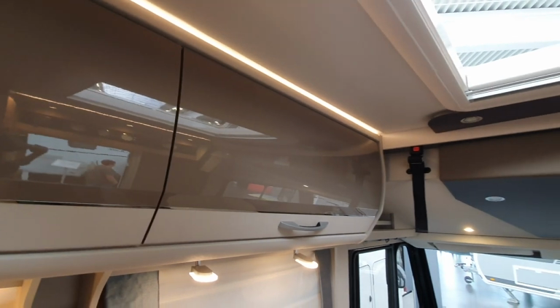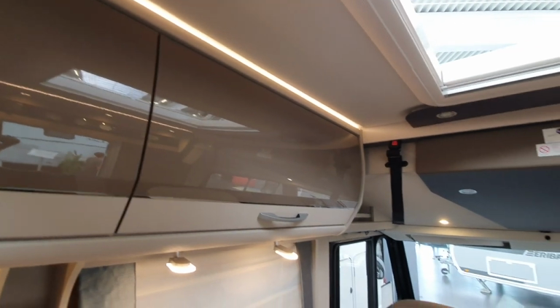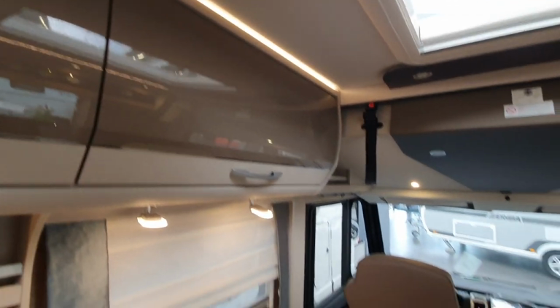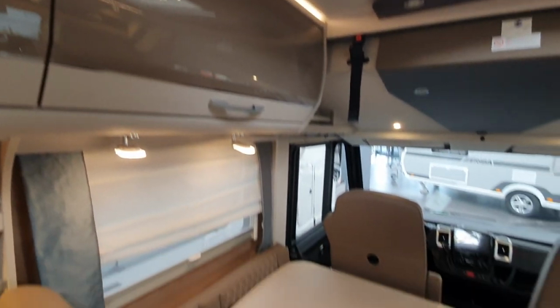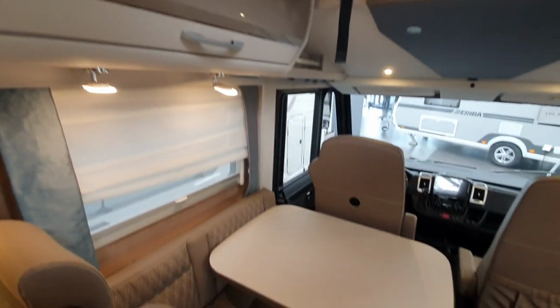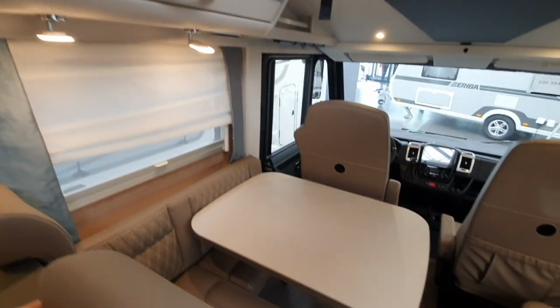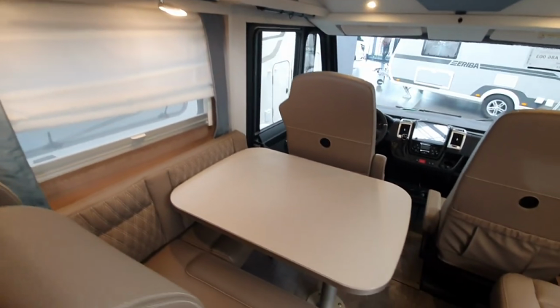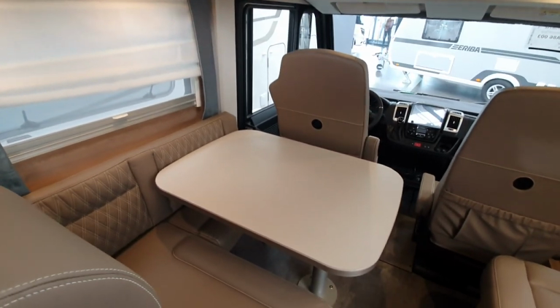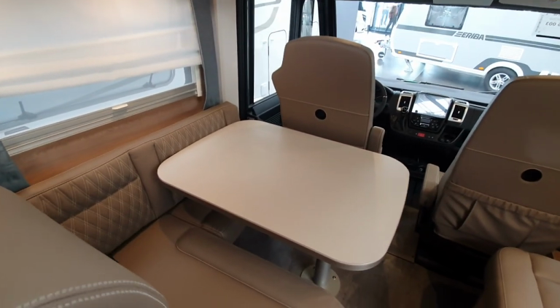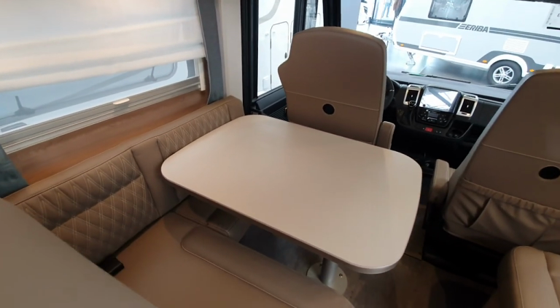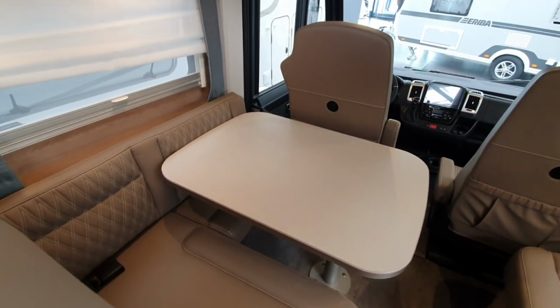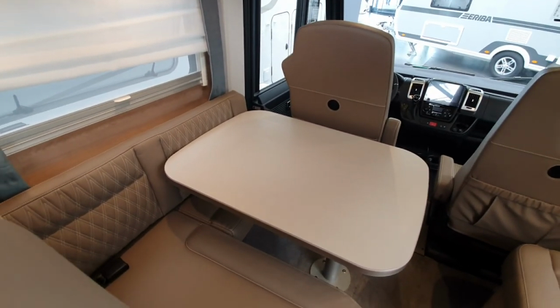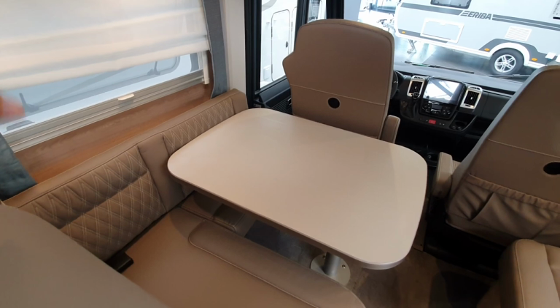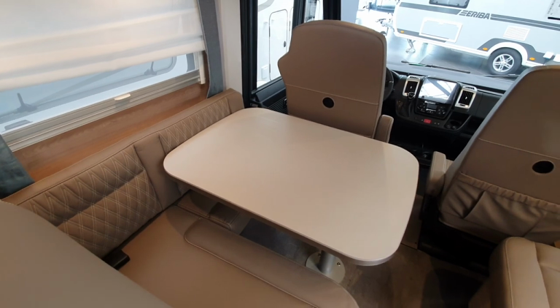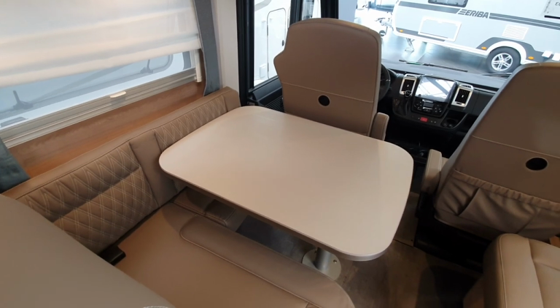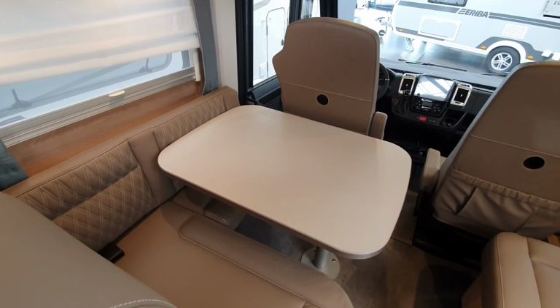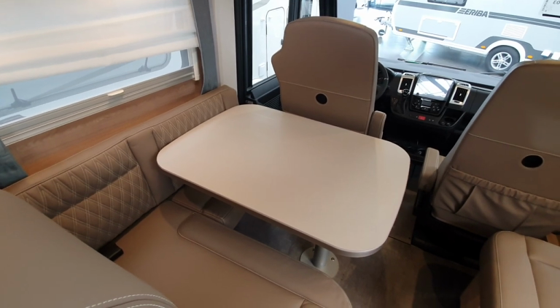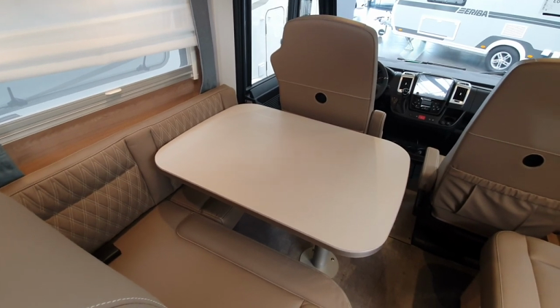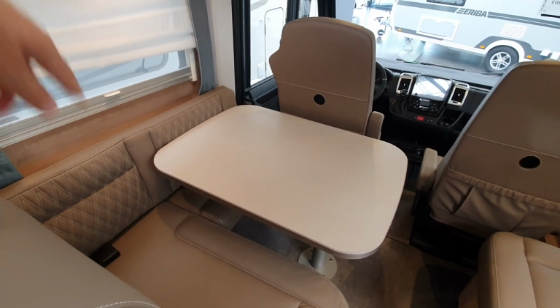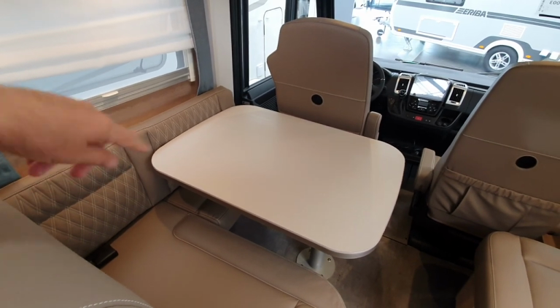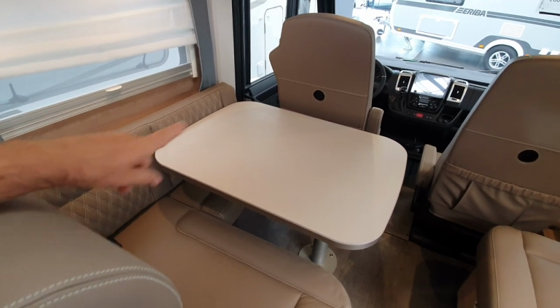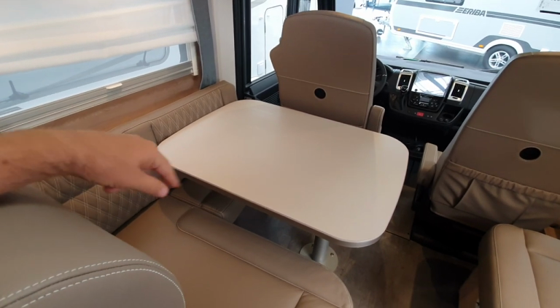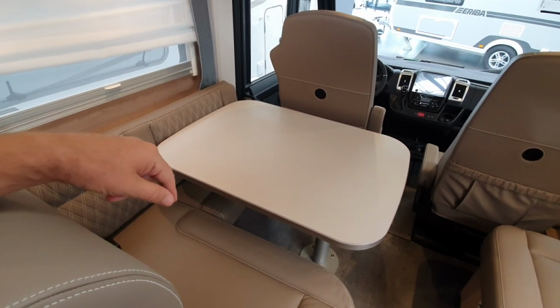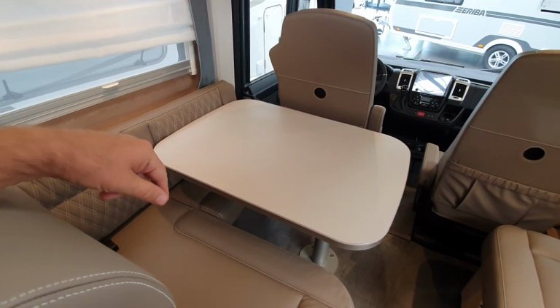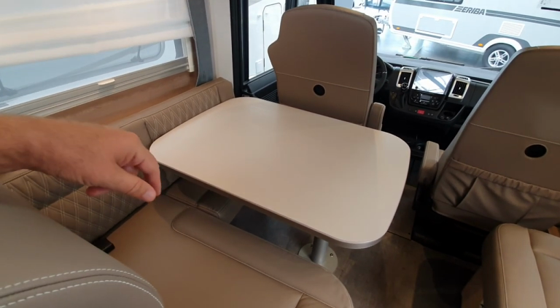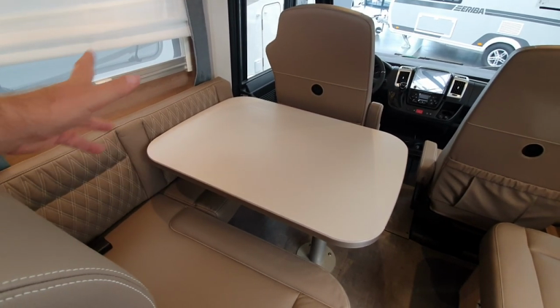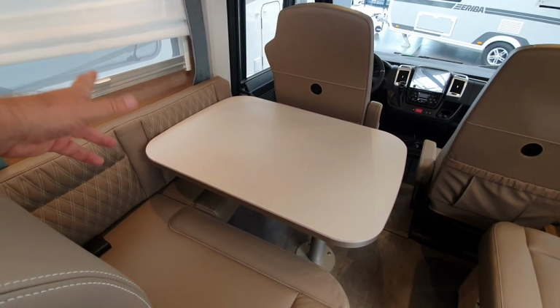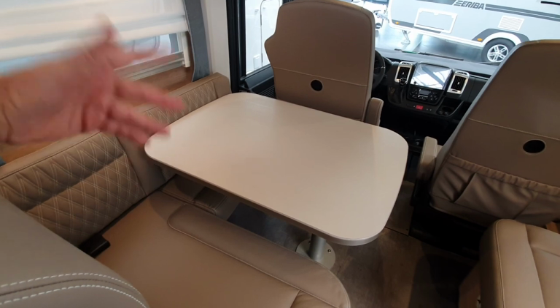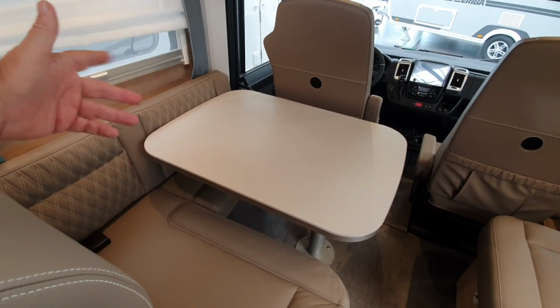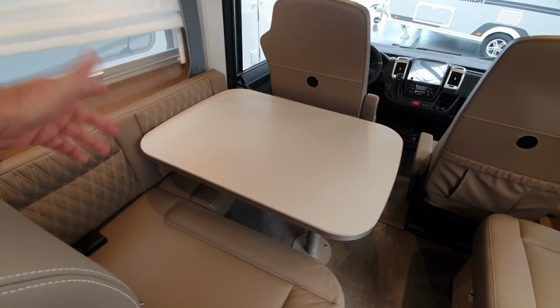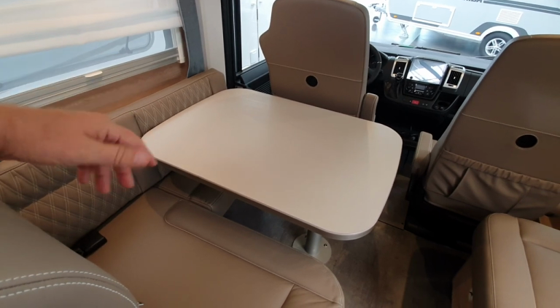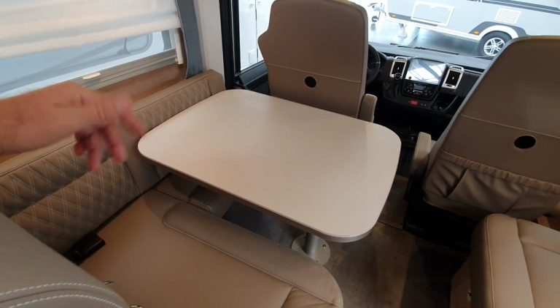Here we have a table with an L-shaped seating area. The table could be a bit bigger, I think — even though it is a big table in the circumstances, it could still be a bit bigger.